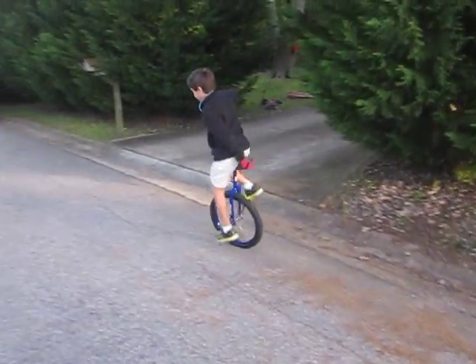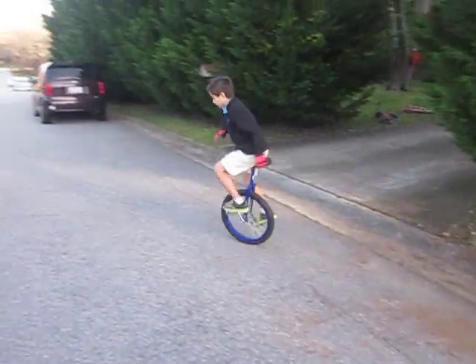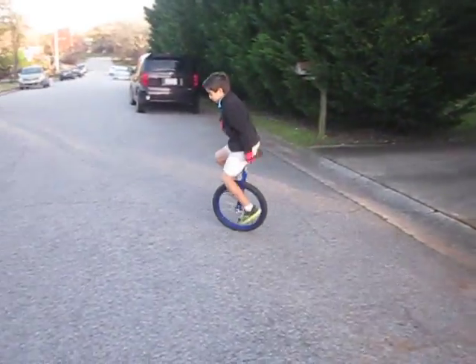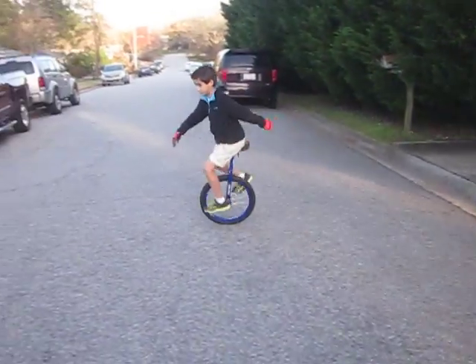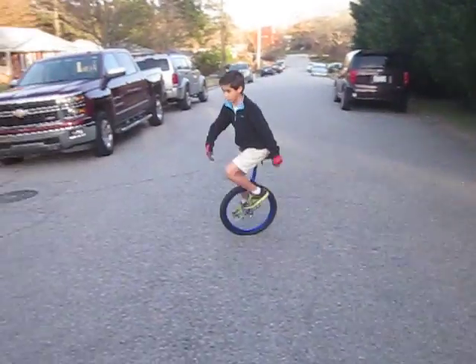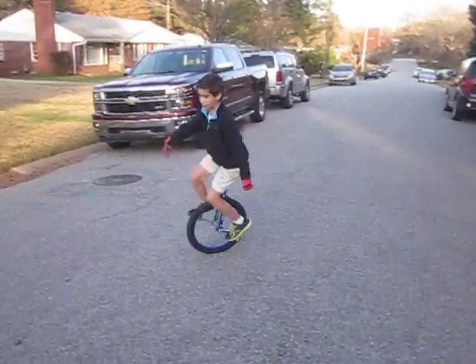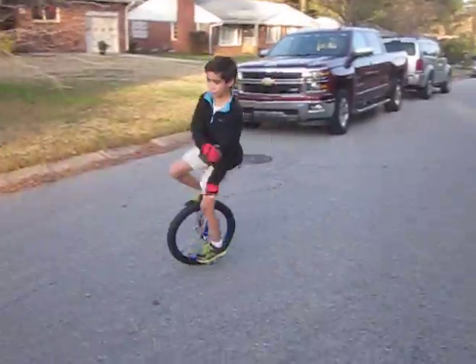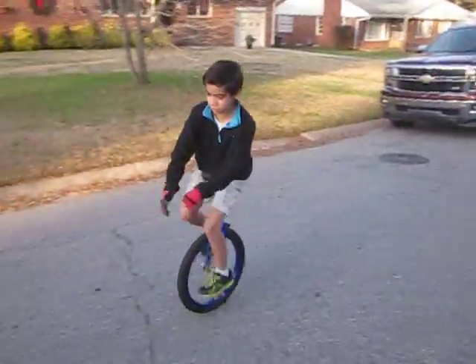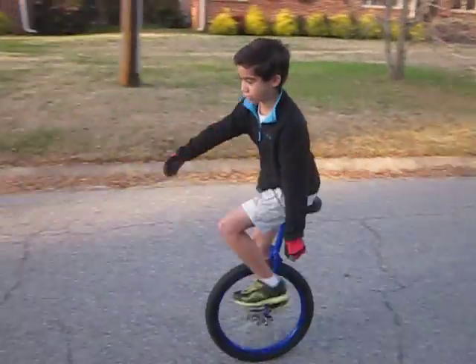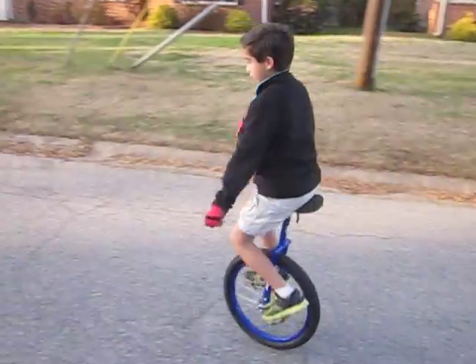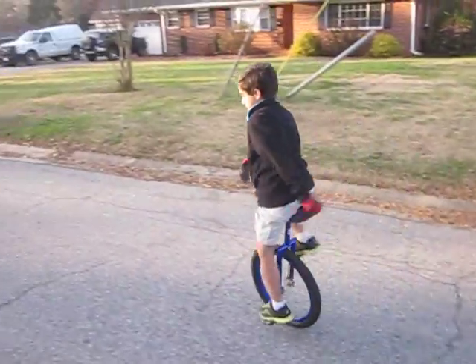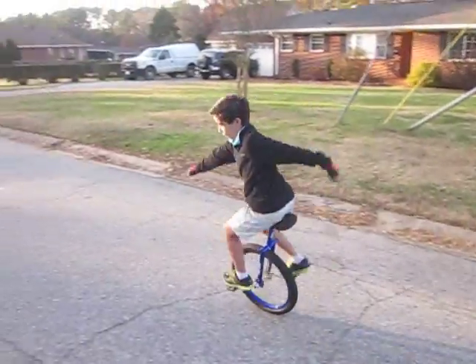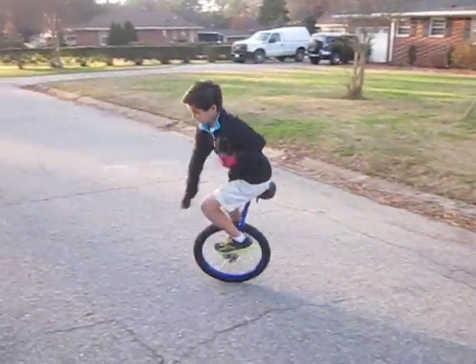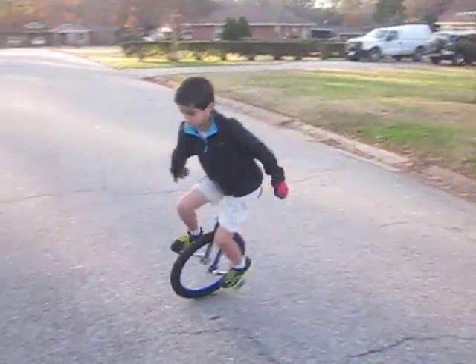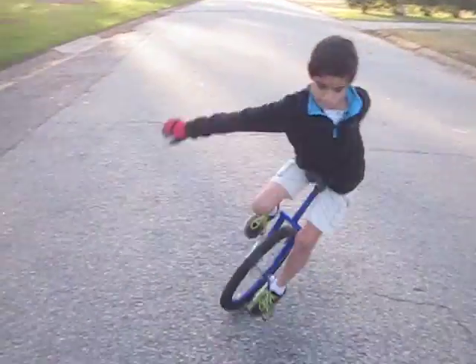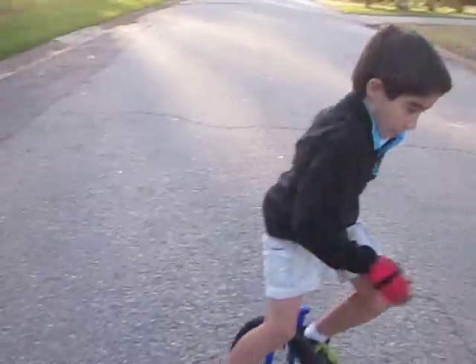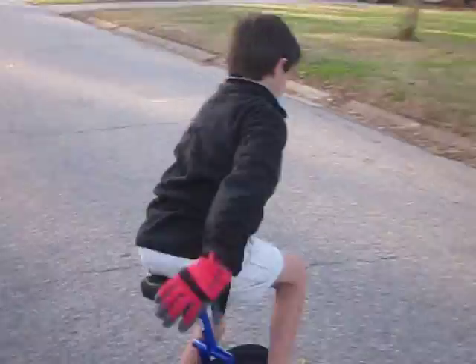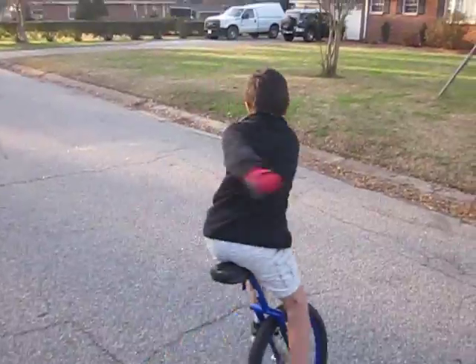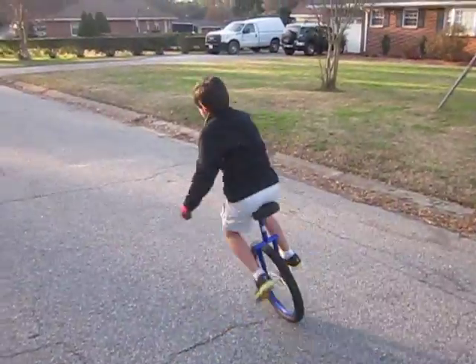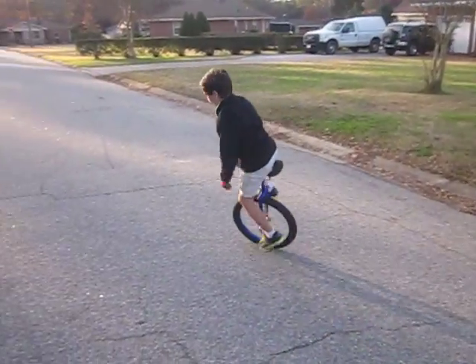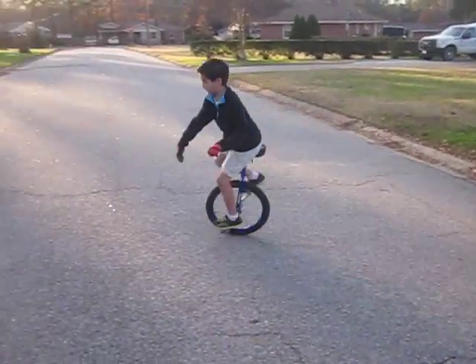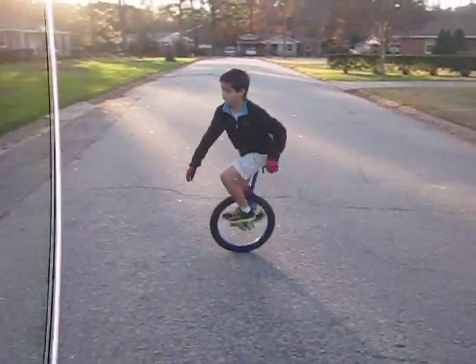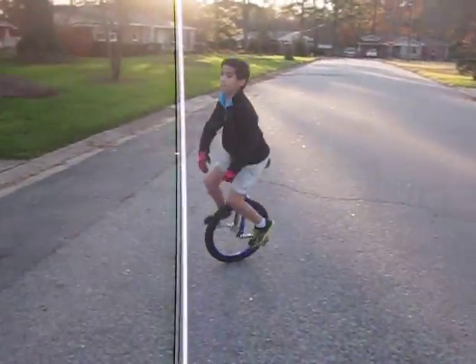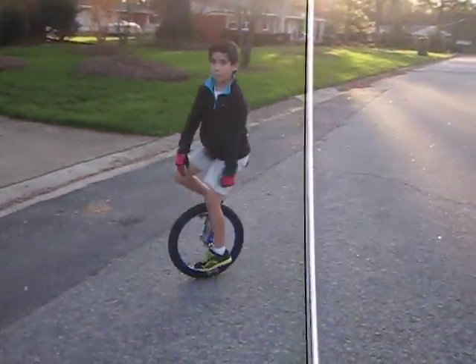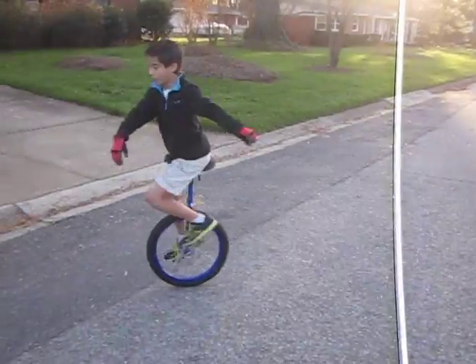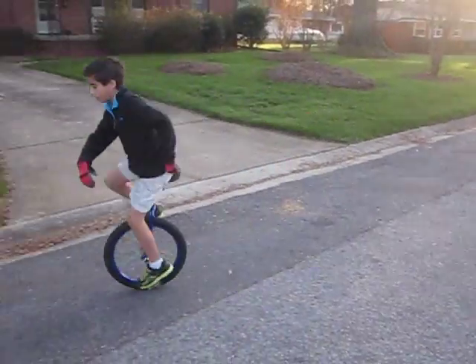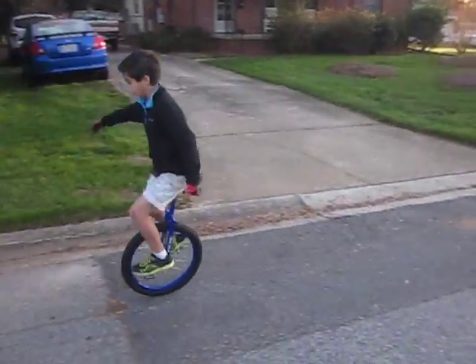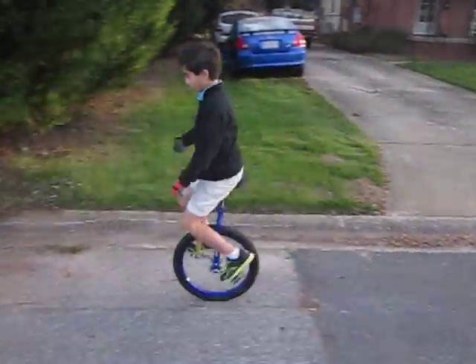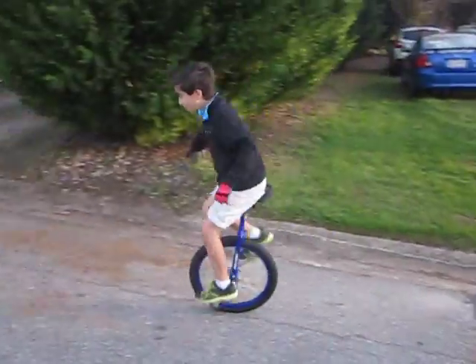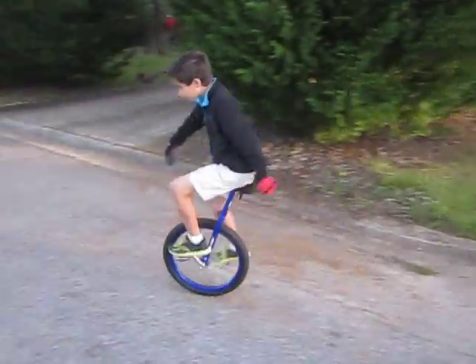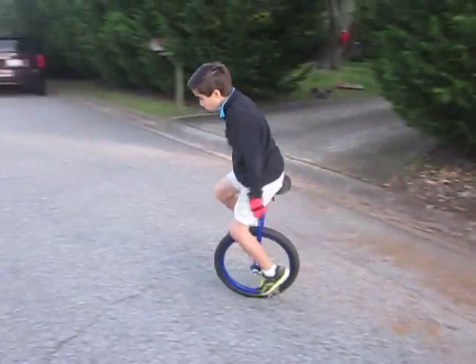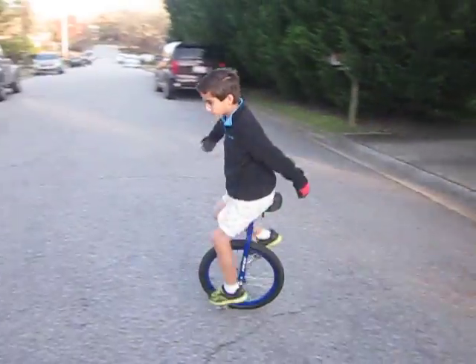Come on, do some circles for us here, man. I can do tight circles. That's cool. You can do even tighter circles than that. Look. Jeez, man, that's like in a foot and a half or something, man. That's amazing, T. Smoove.